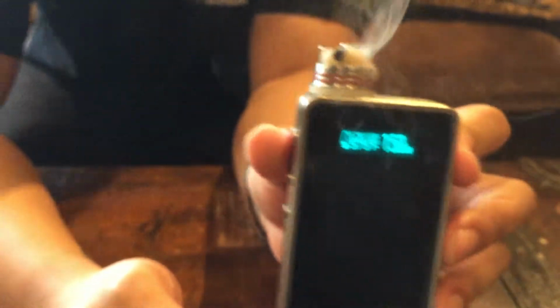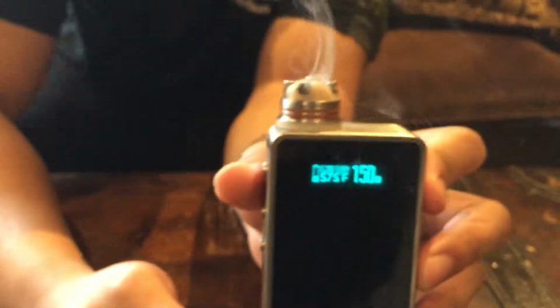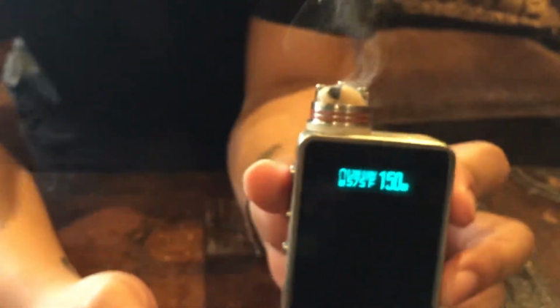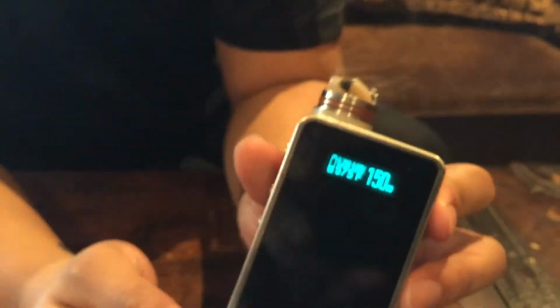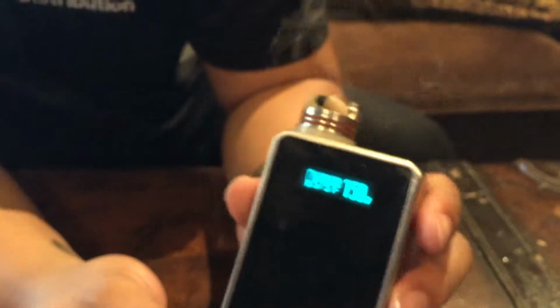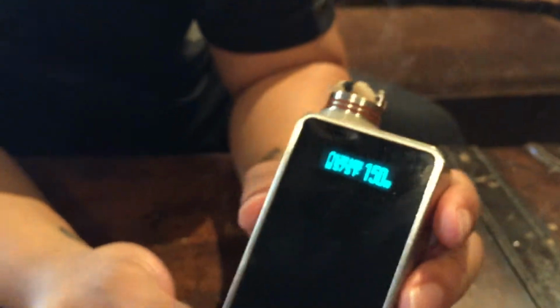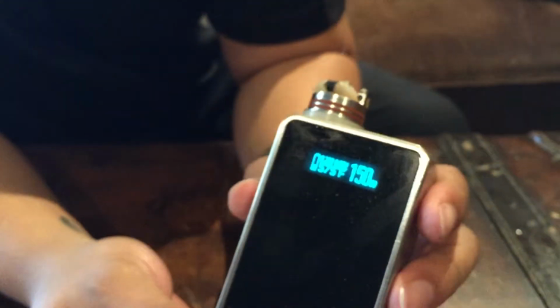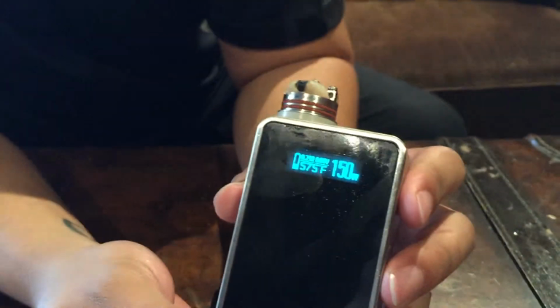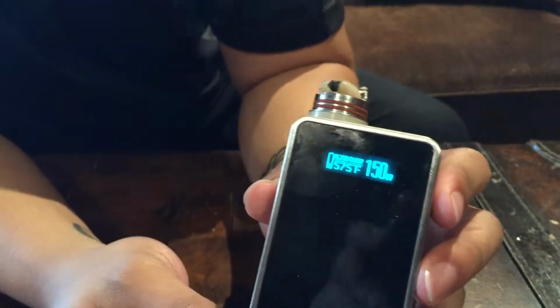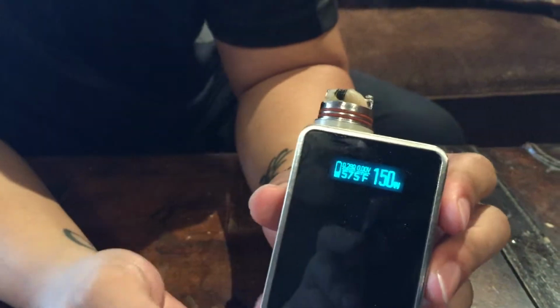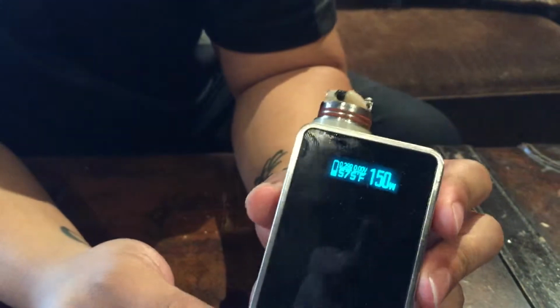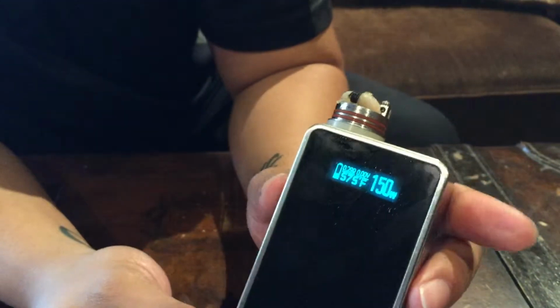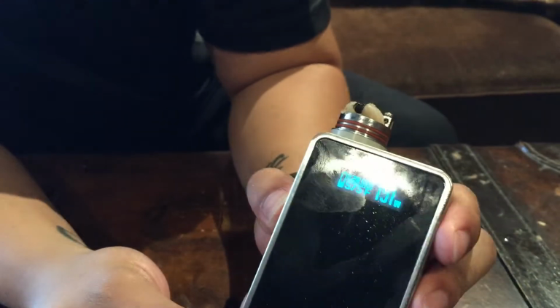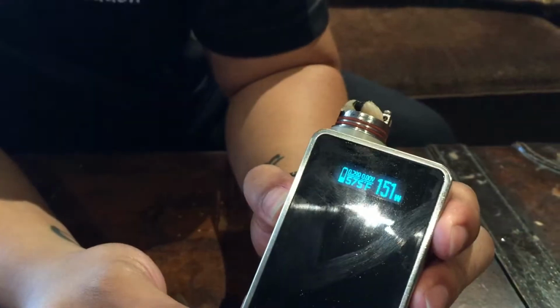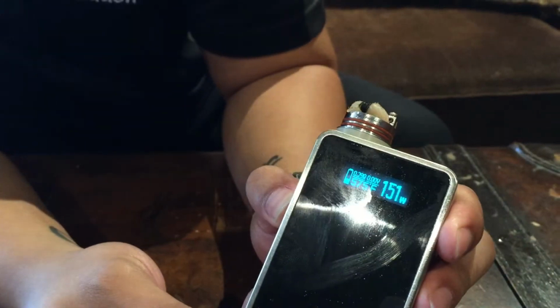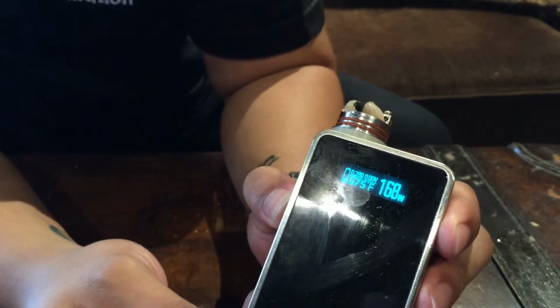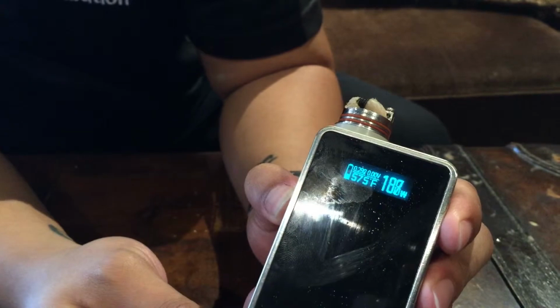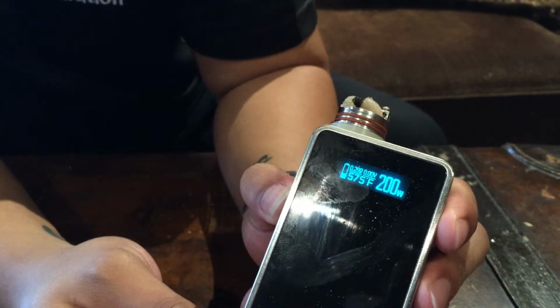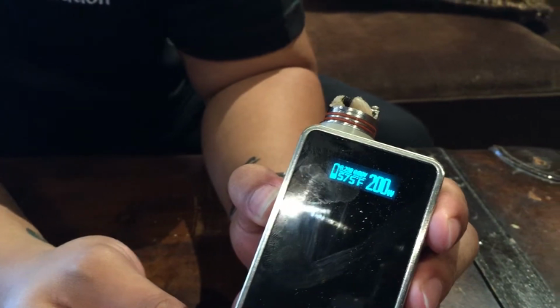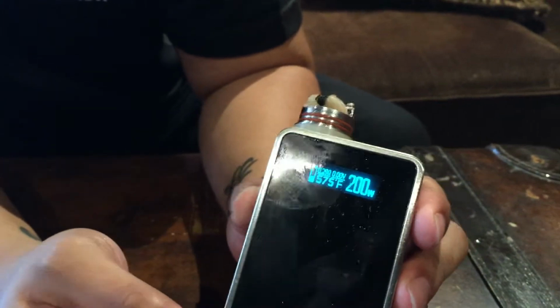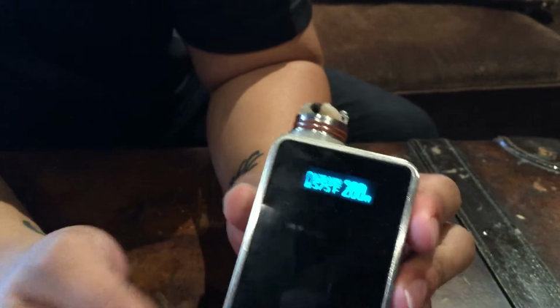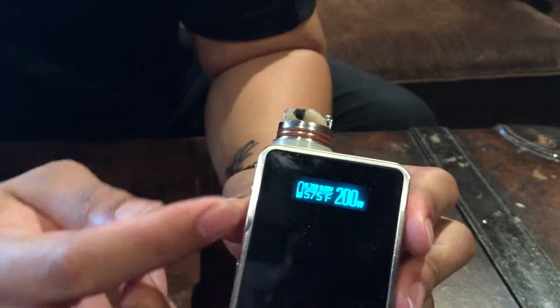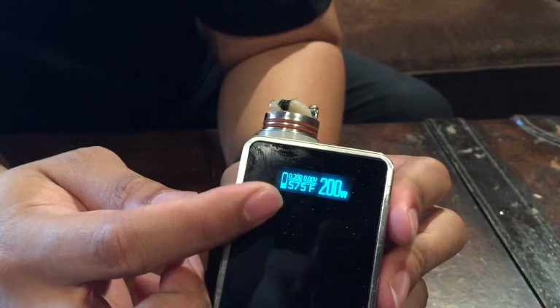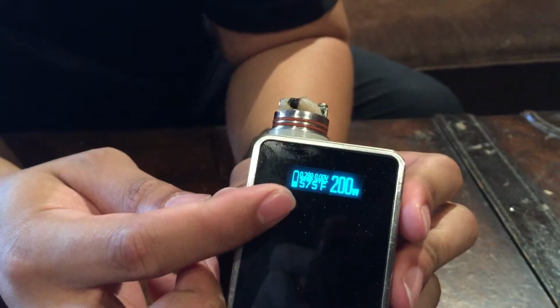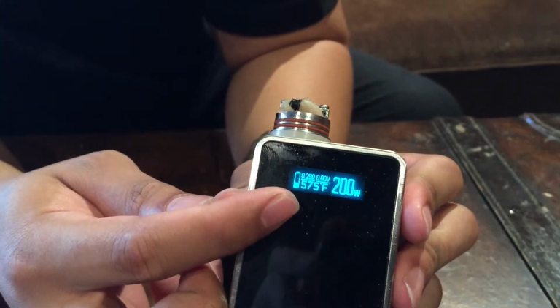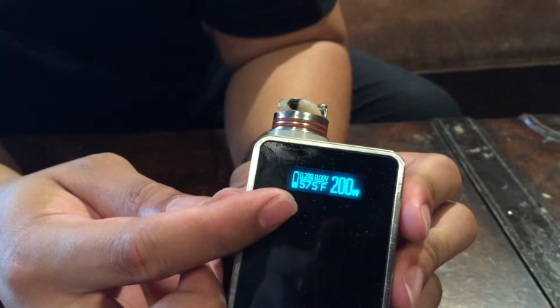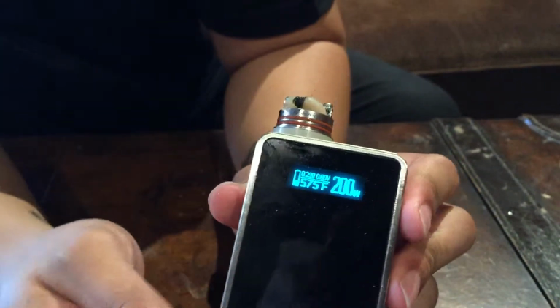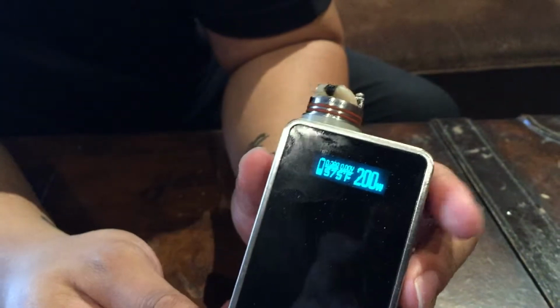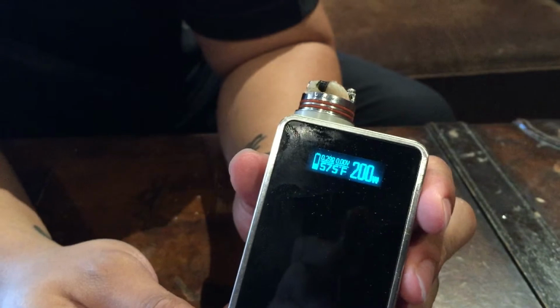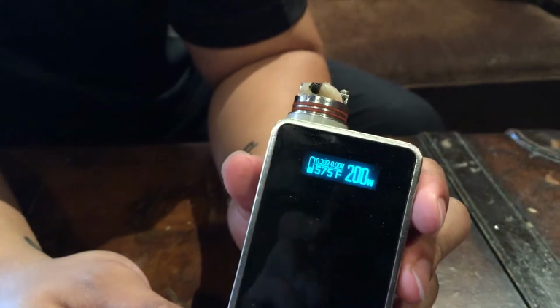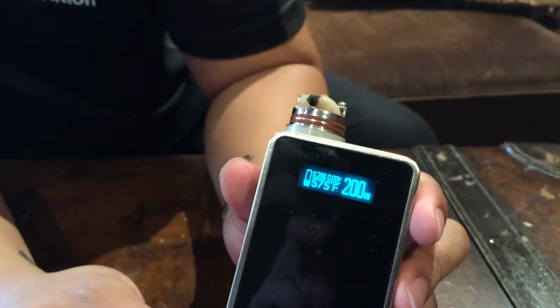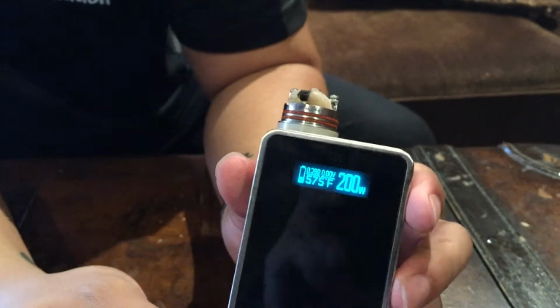Now, say I bump it up to 200 watts — I'll actually change to pulse mode. So I'll bump it up to 200 watts, and on top of the watts display, you'll see a P indicating that it is in pulse mode.